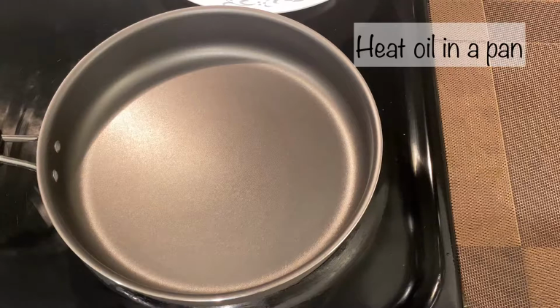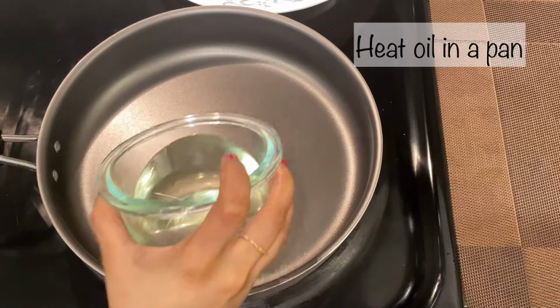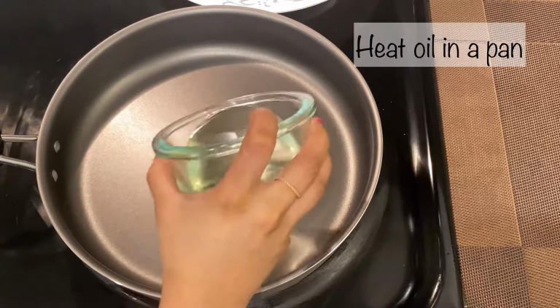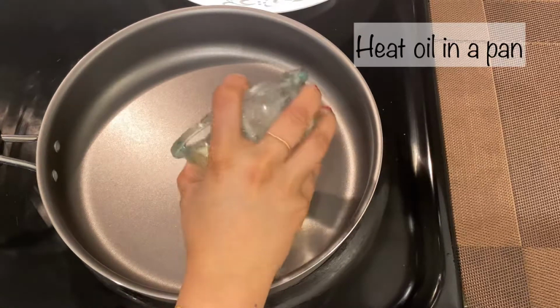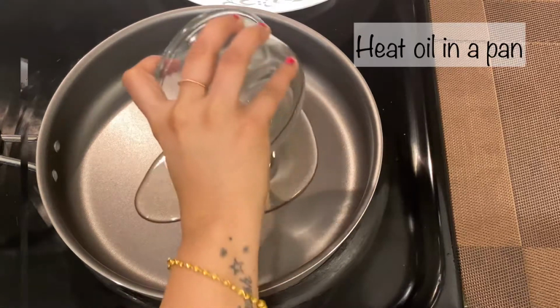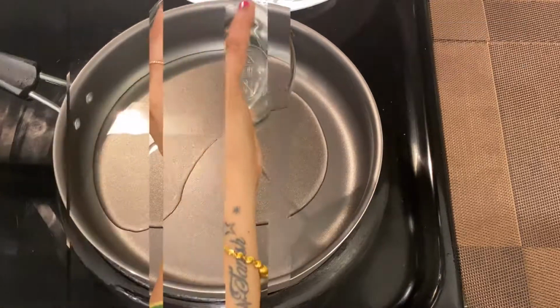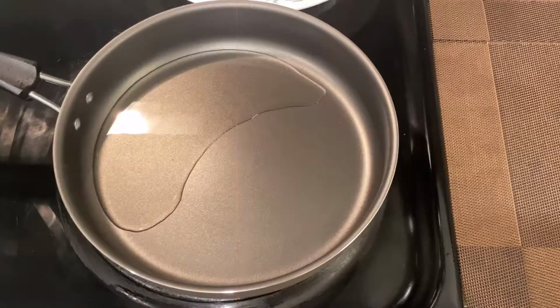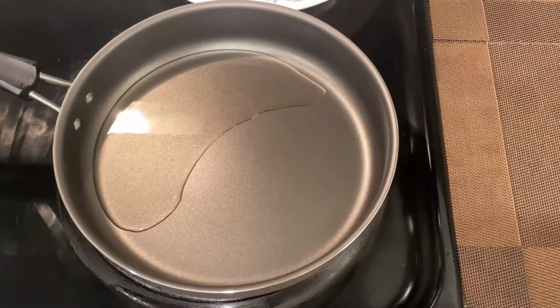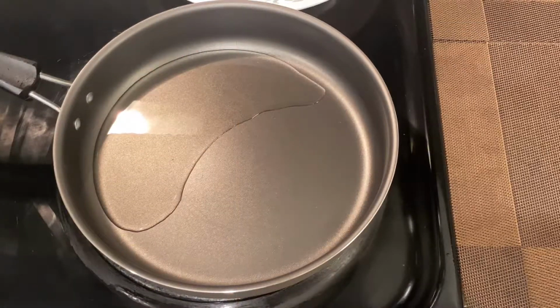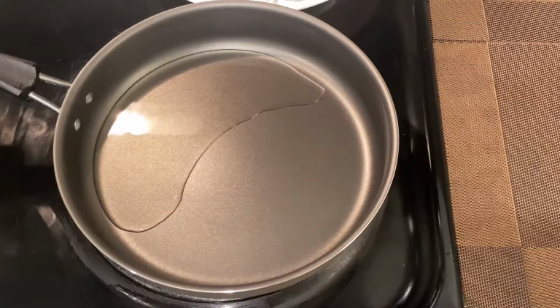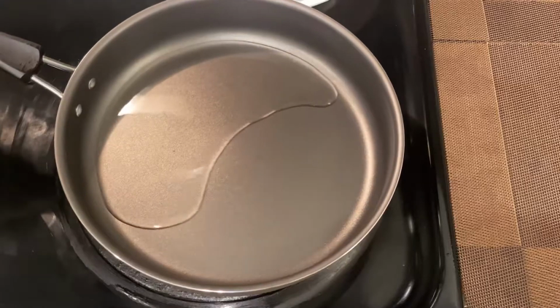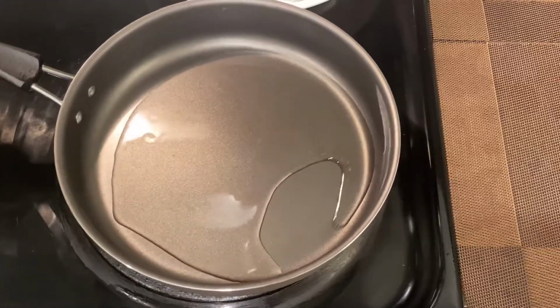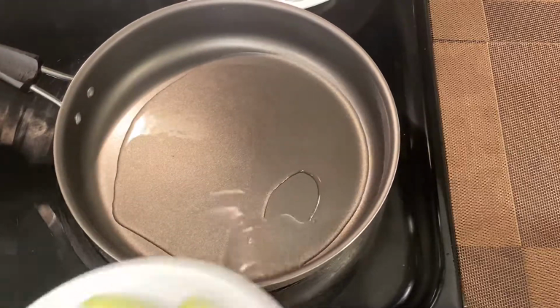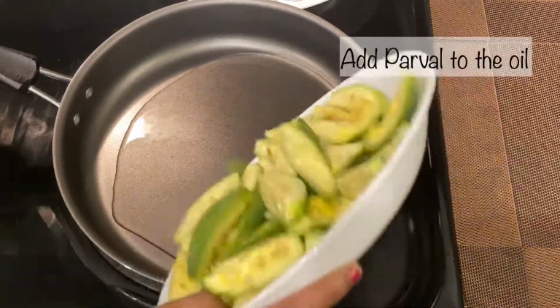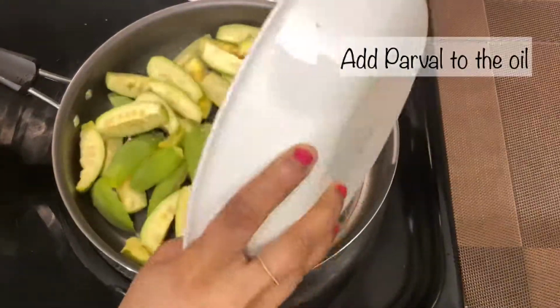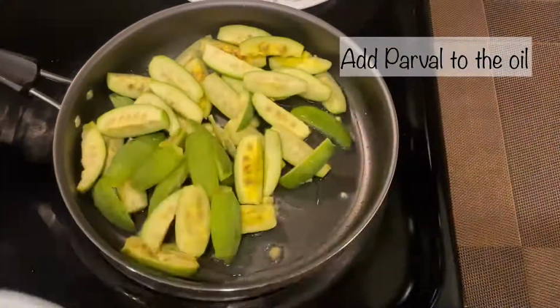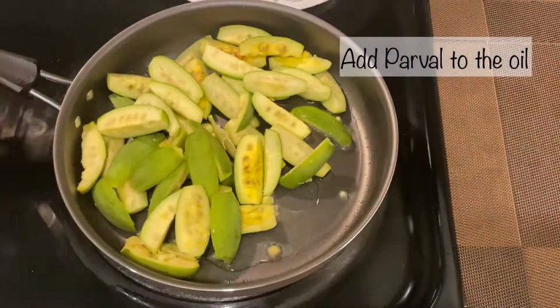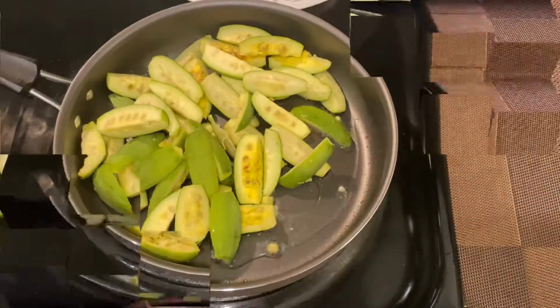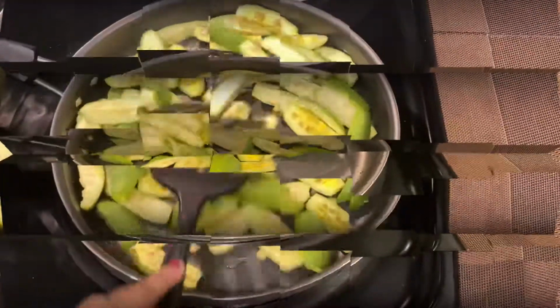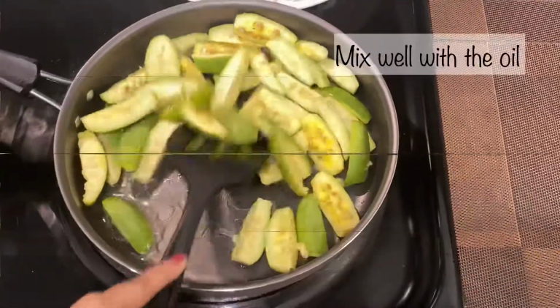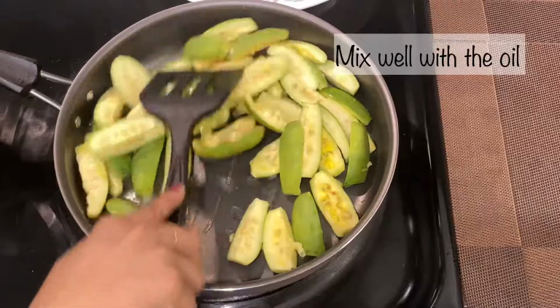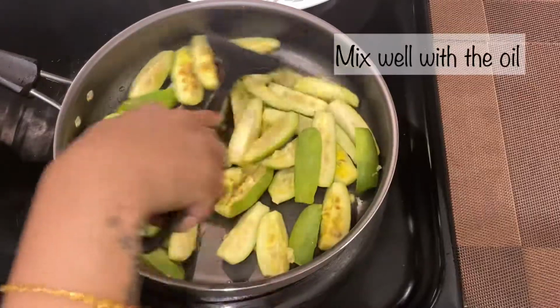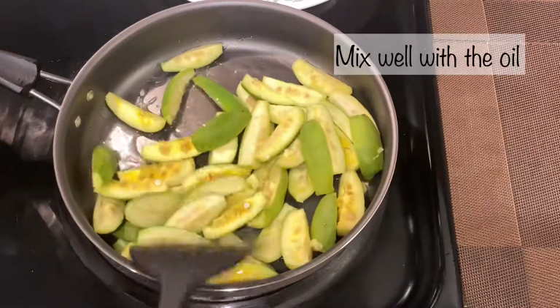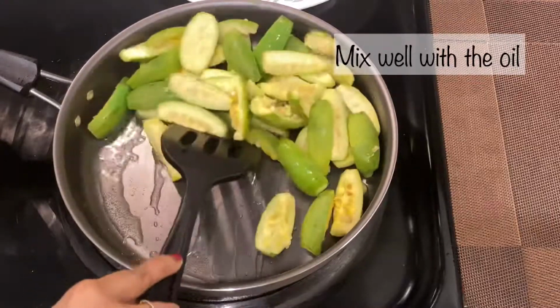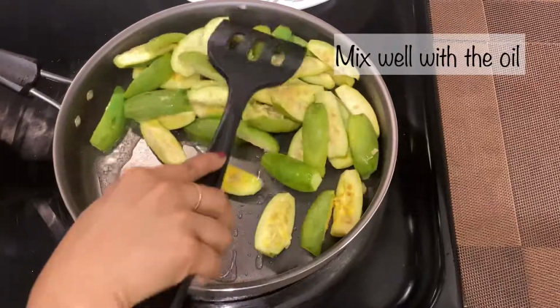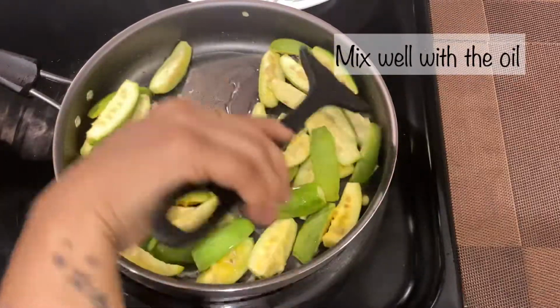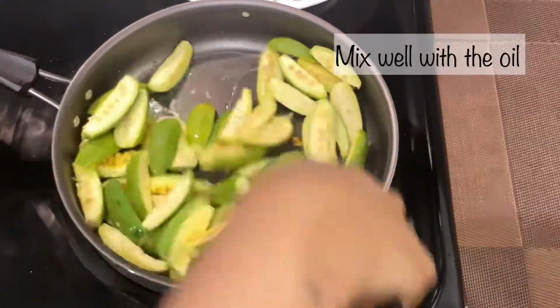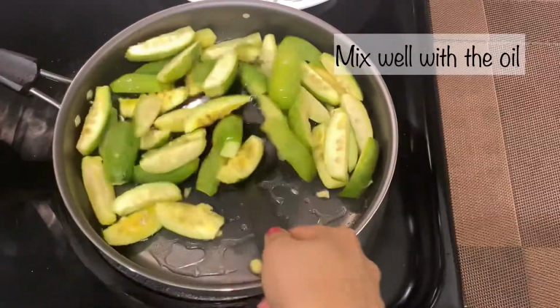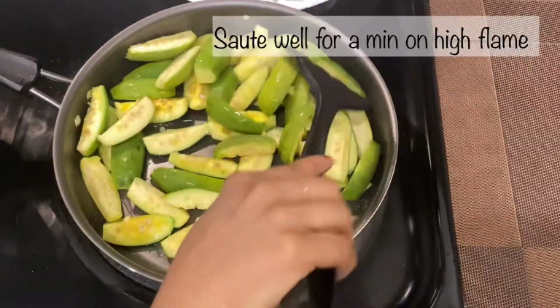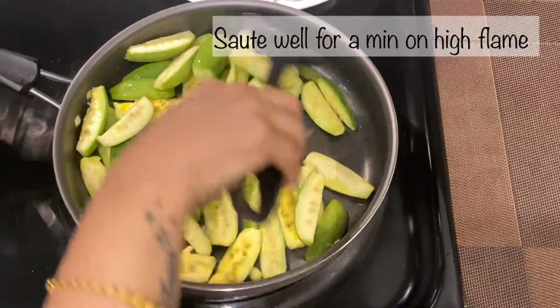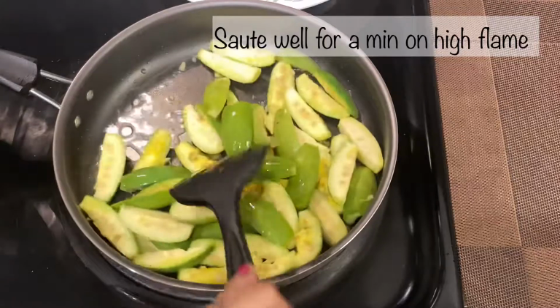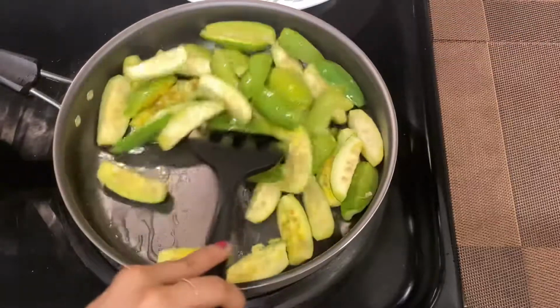Heat oil in a pan. Once oil is heated, add parval to the oil. Mix well with the oil and salt on a high flame for a minute.